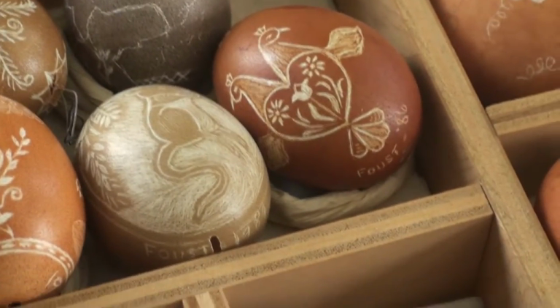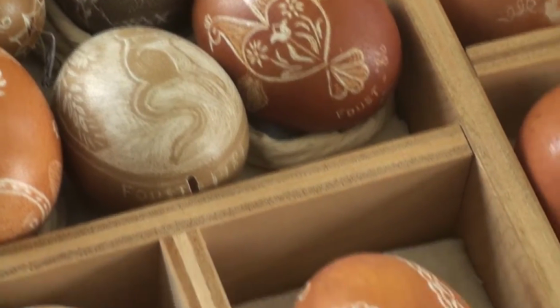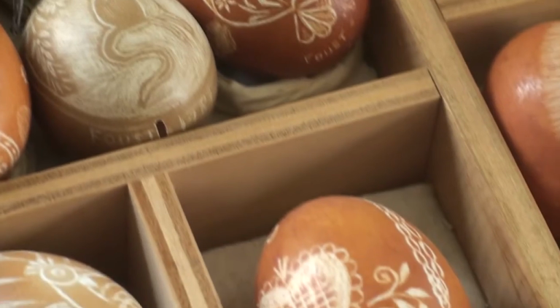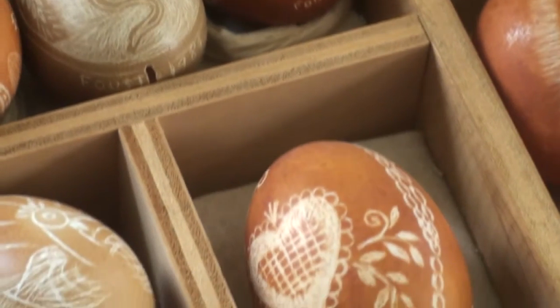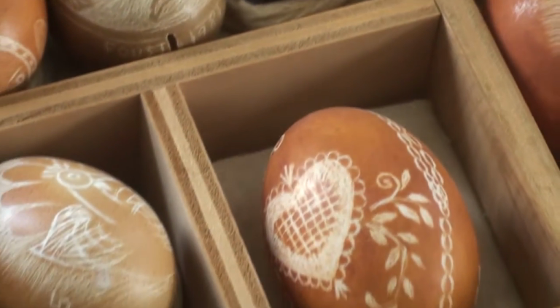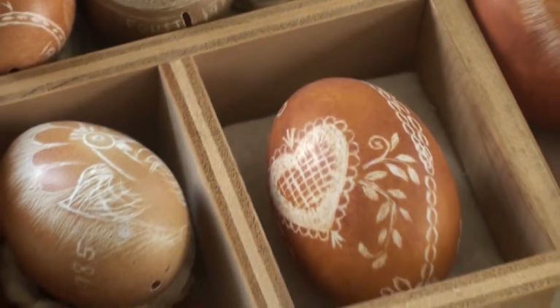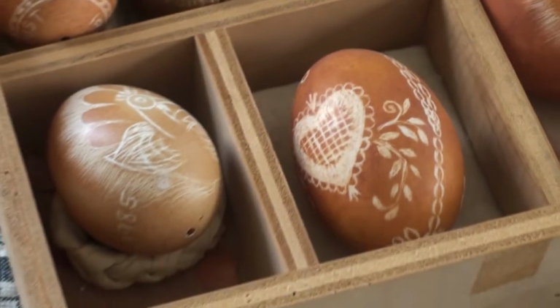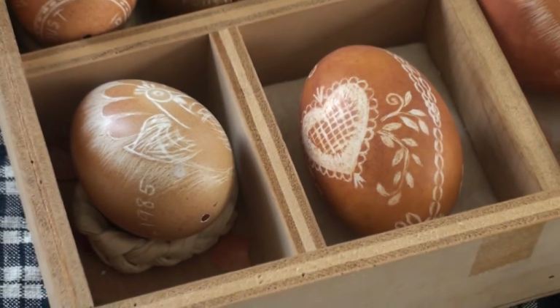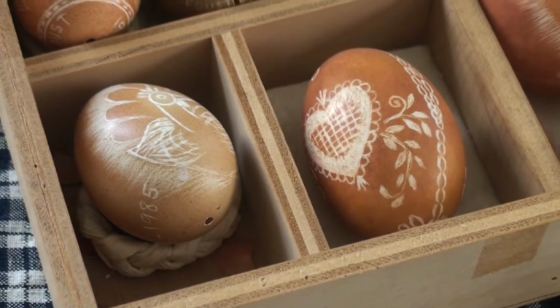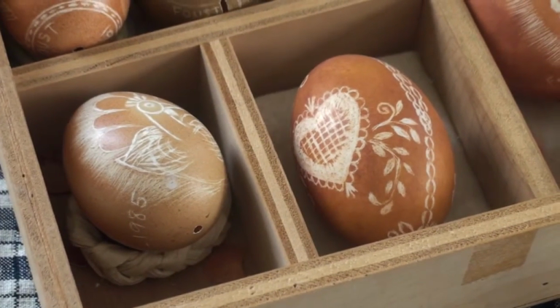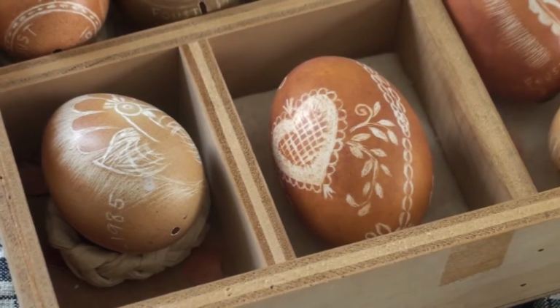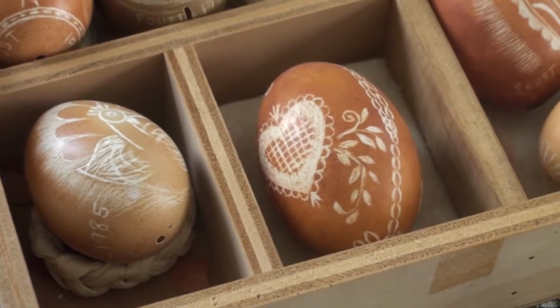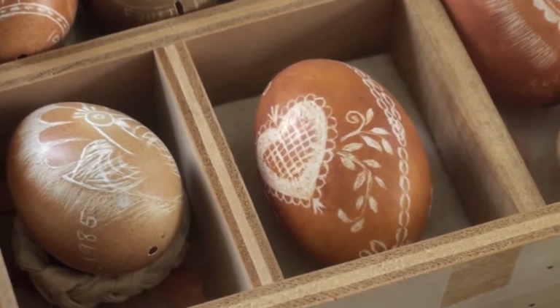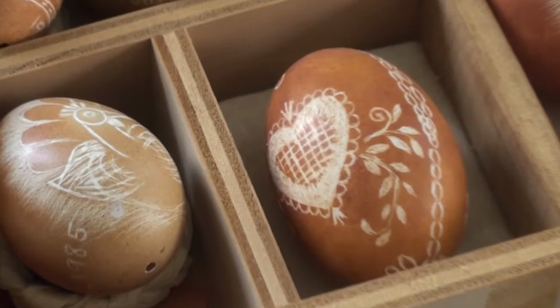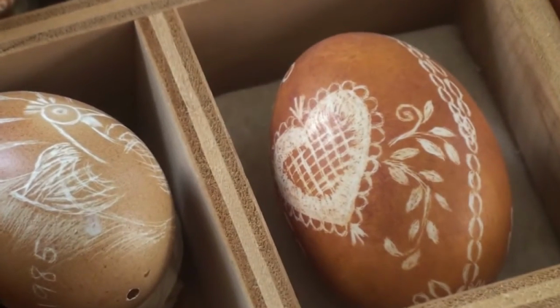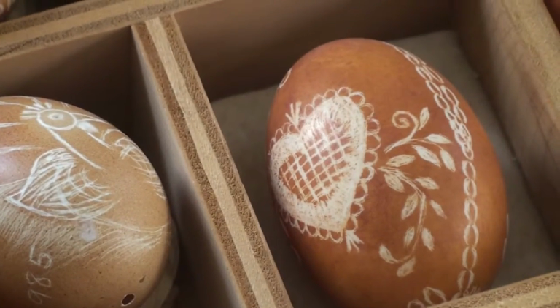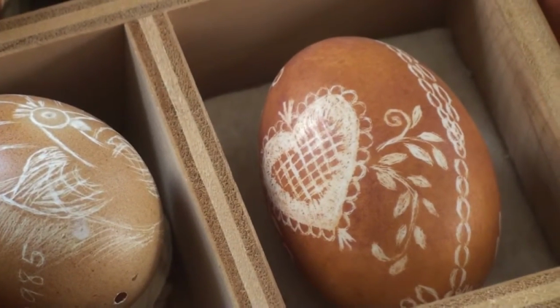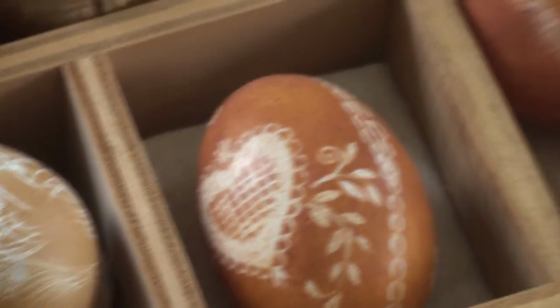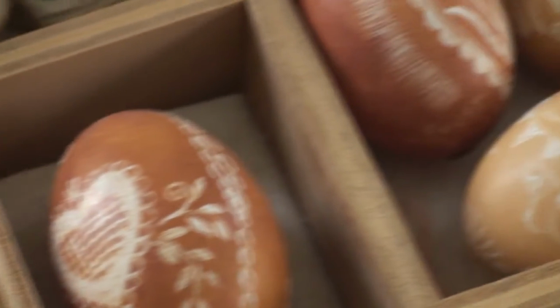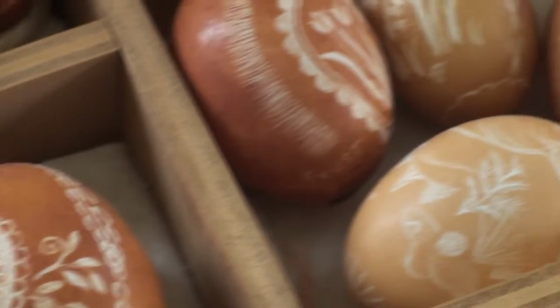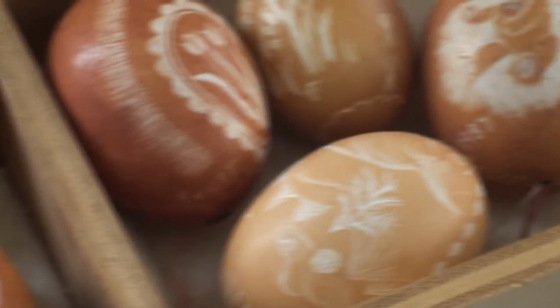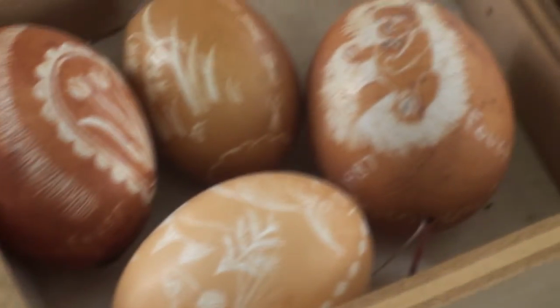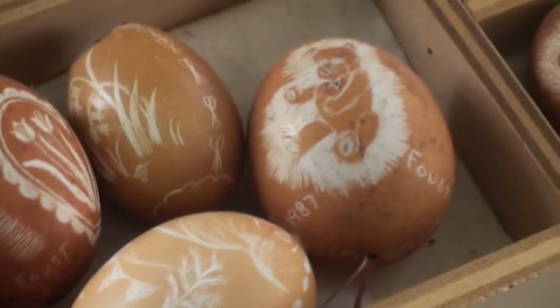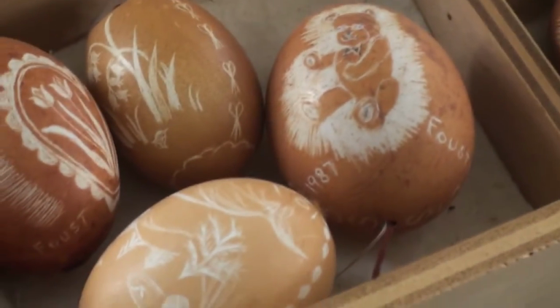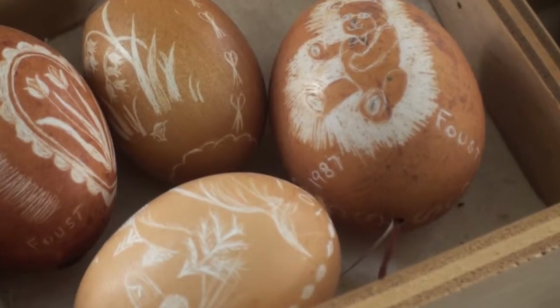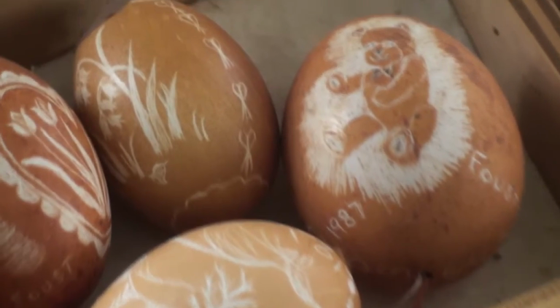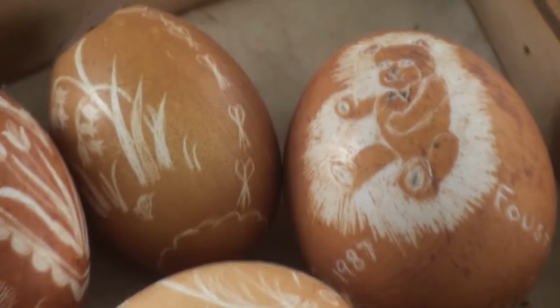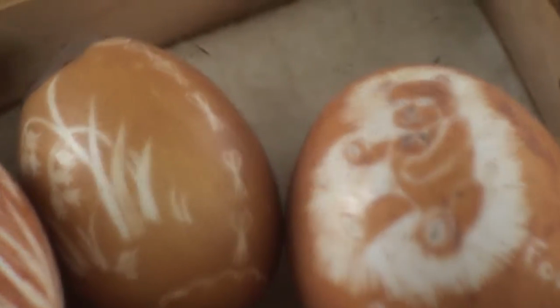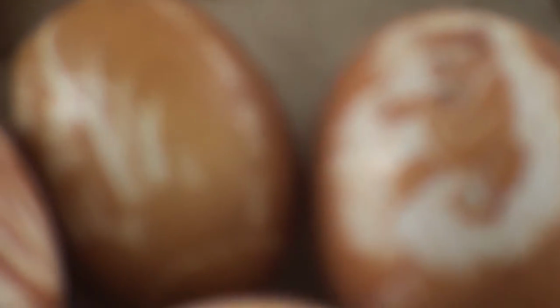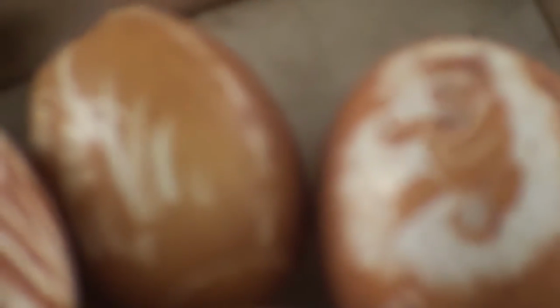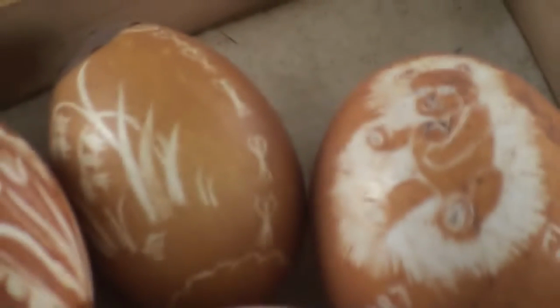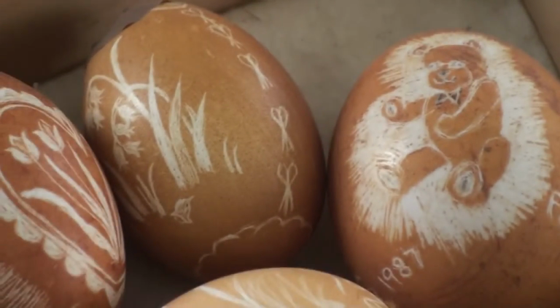And now, how old would you say these eggs are? Oh, some of those could be 15 years old, some could be 30. I'm not sure, because these were all in her collection. I see some of them are dated — 84, 86.